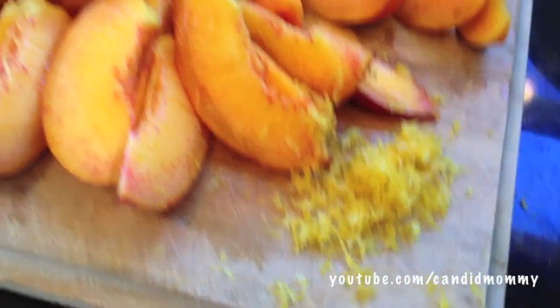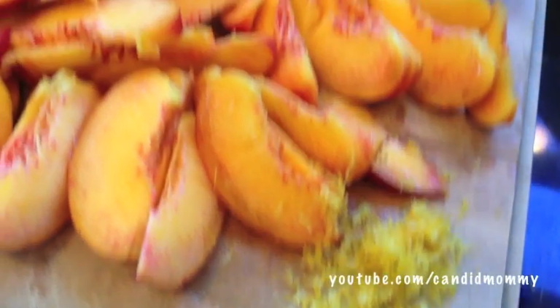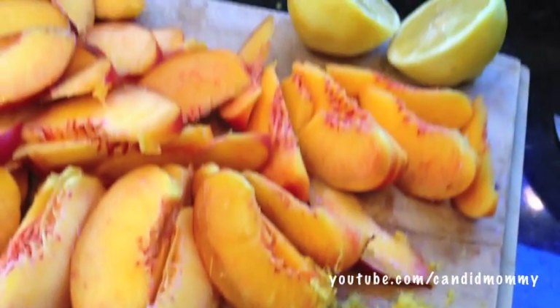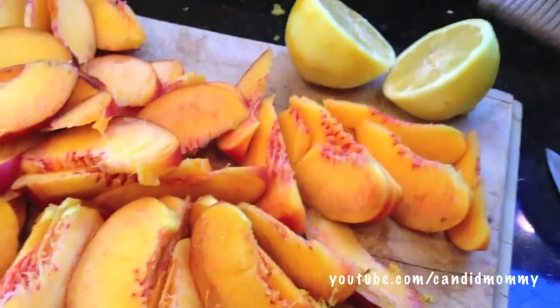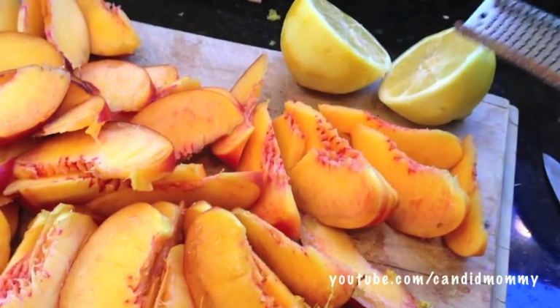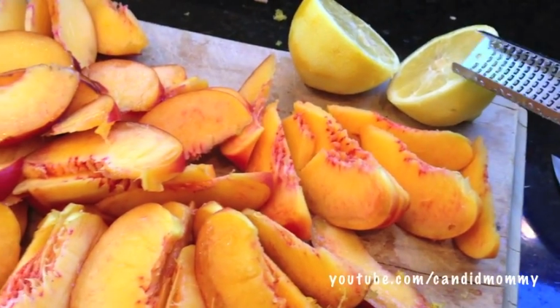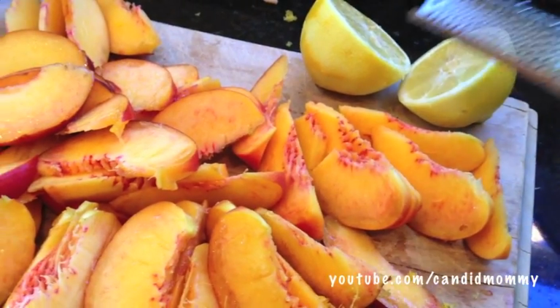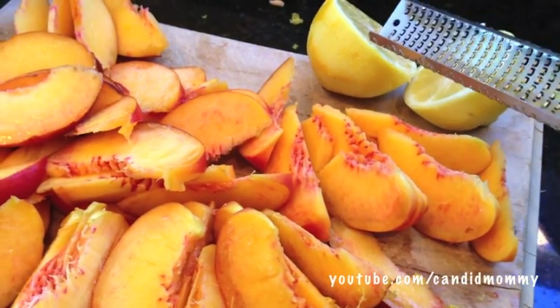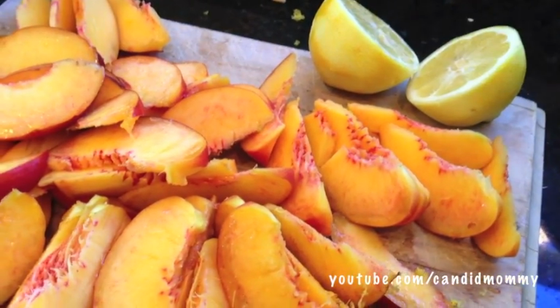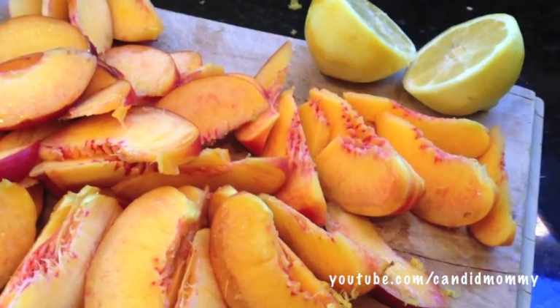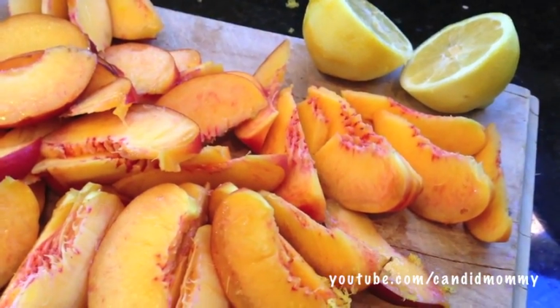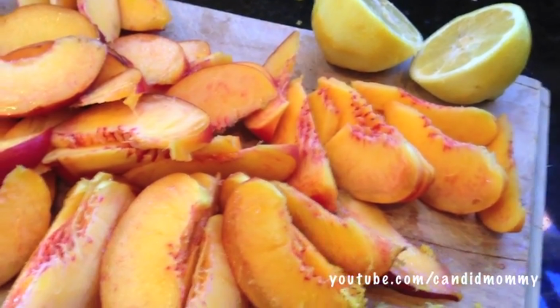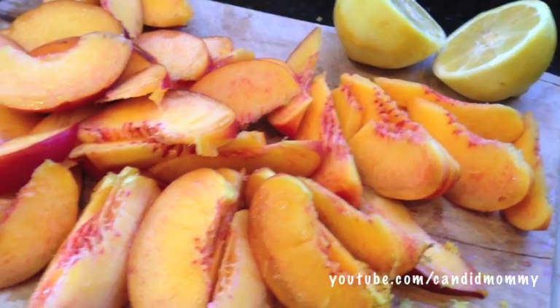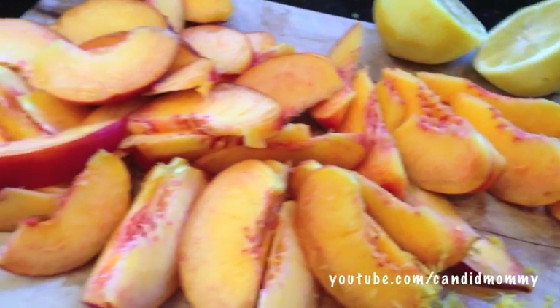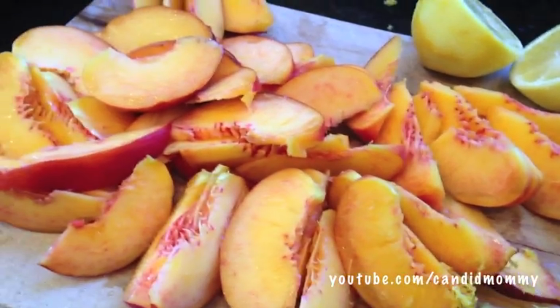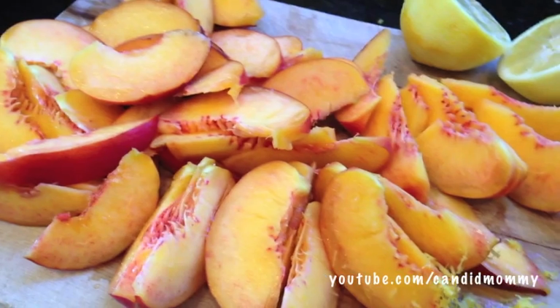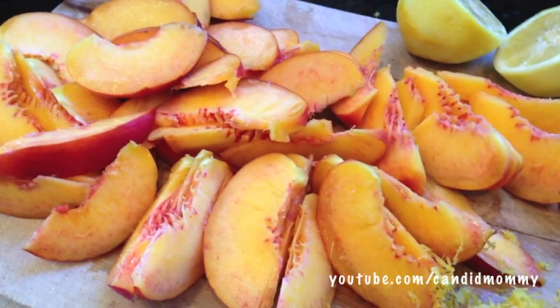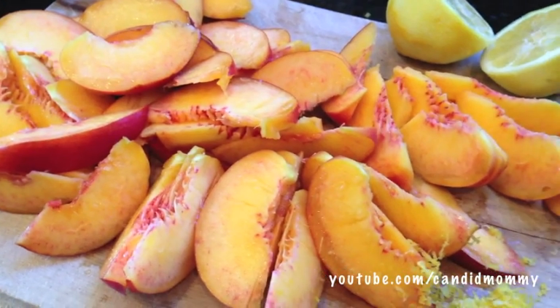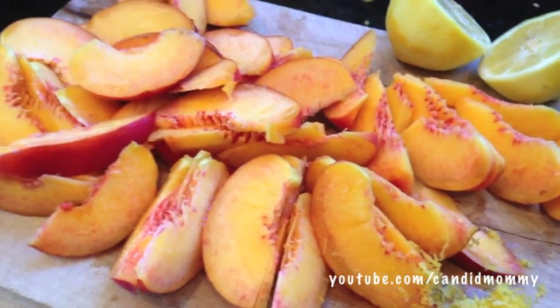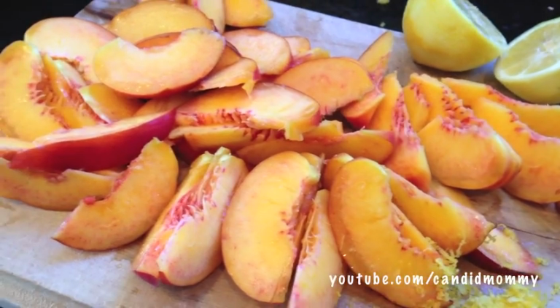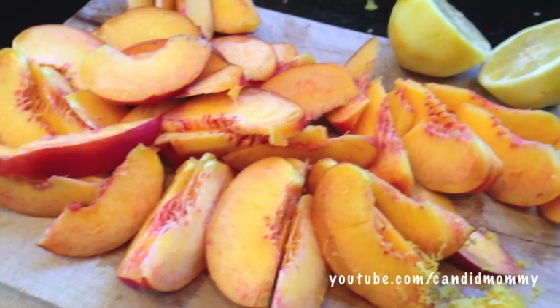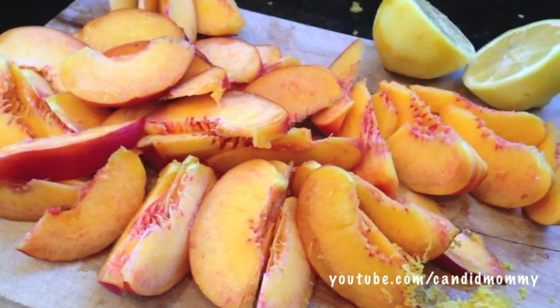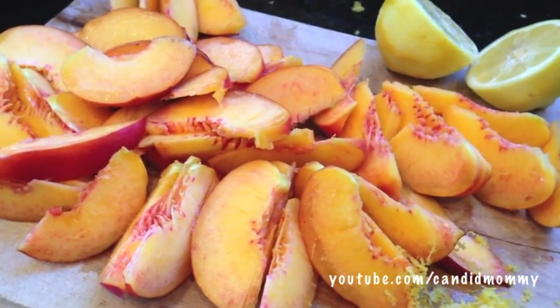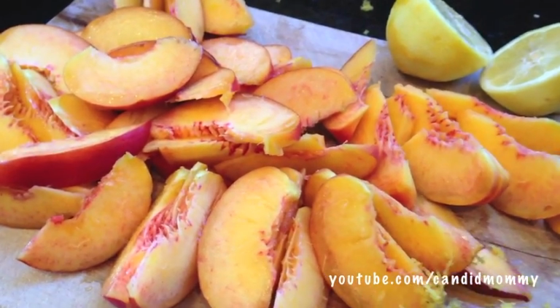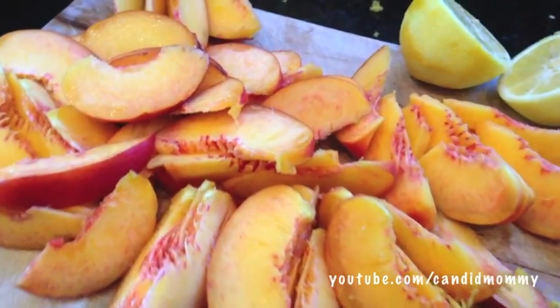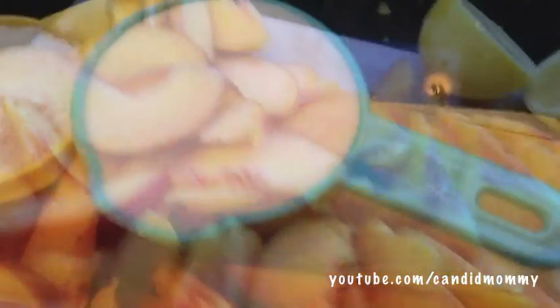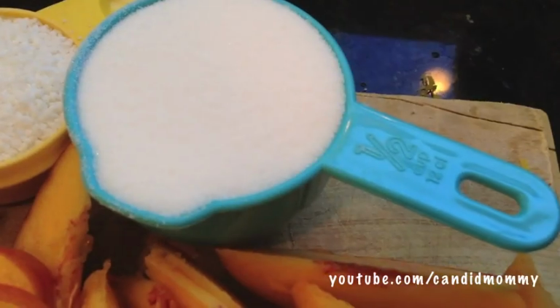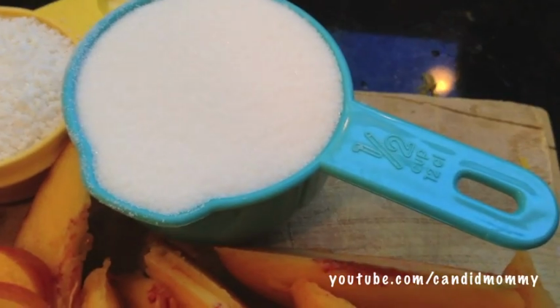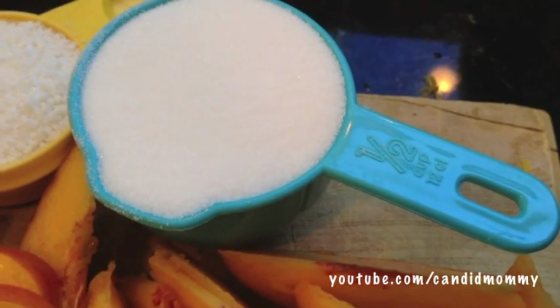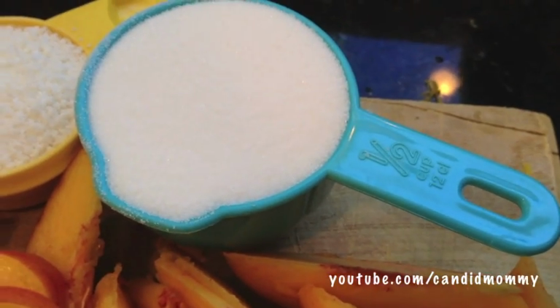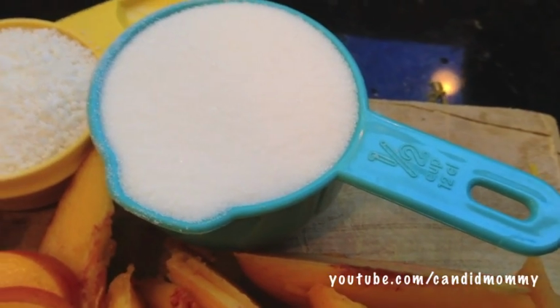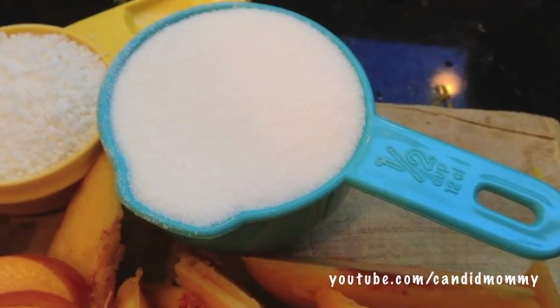It's up to you as to how much lemon you'd like to use. If you do a full lemon, the lemon taste is going to be equal if not slightly more than the peach. You don't have to use any at all — it's optional — but it really makes it delicious and summery.